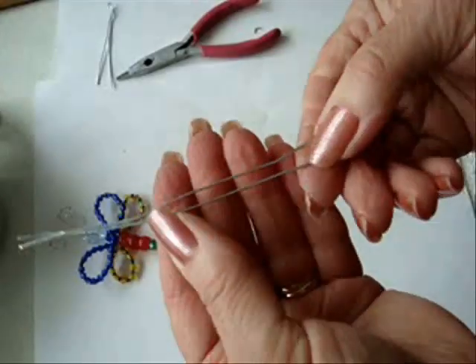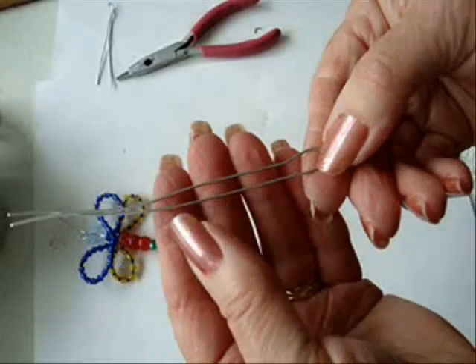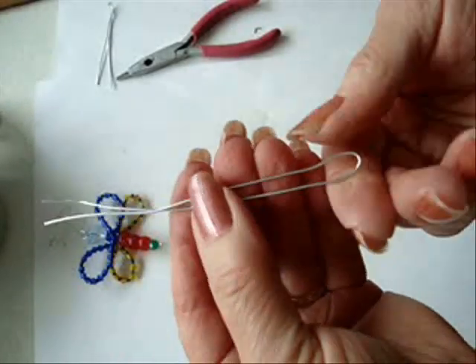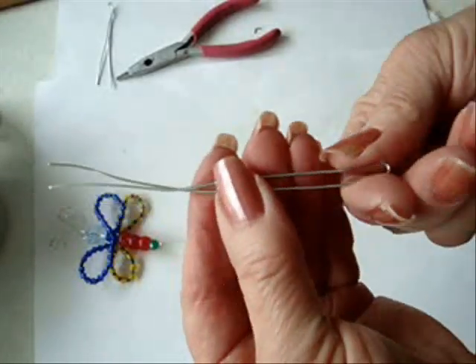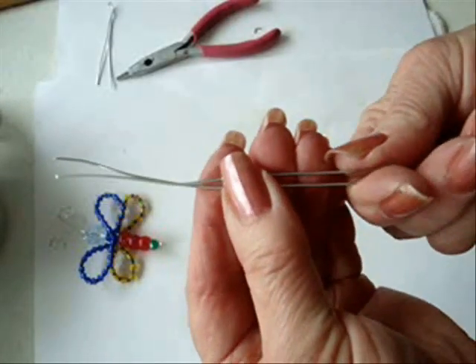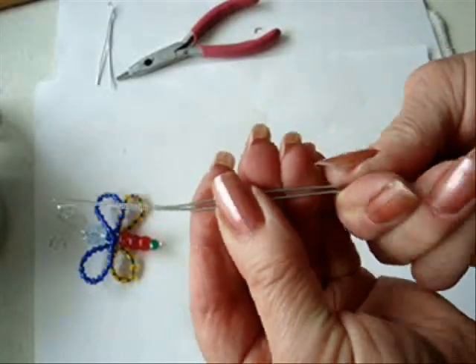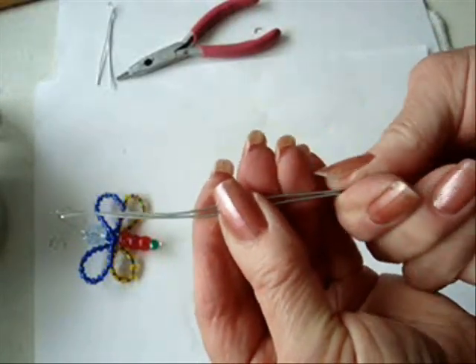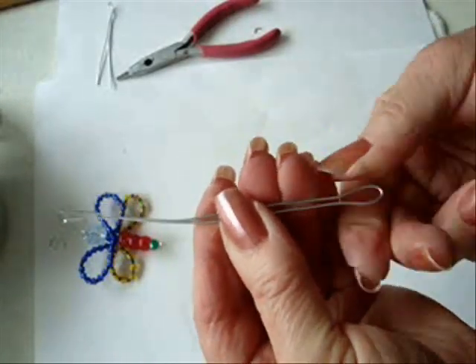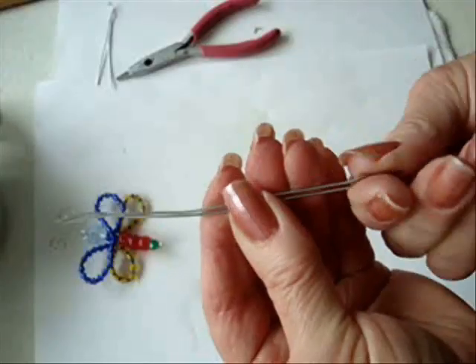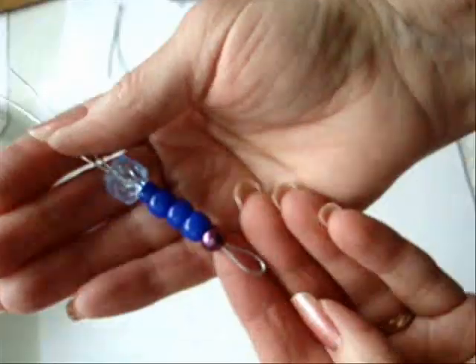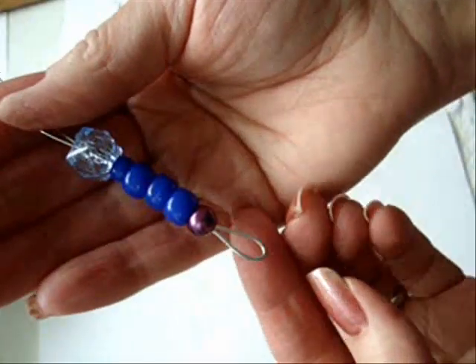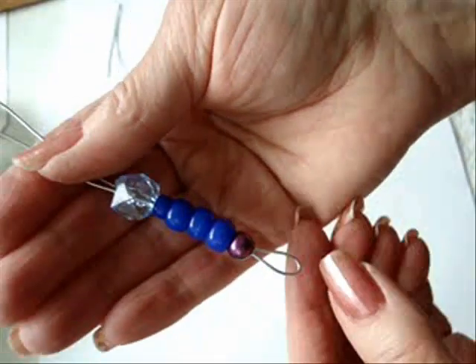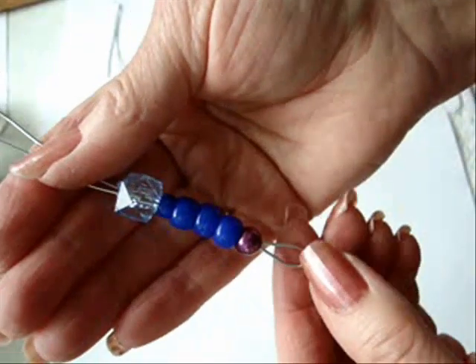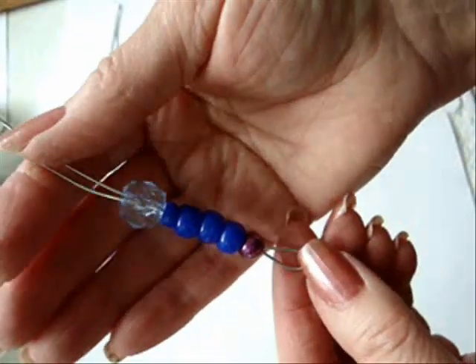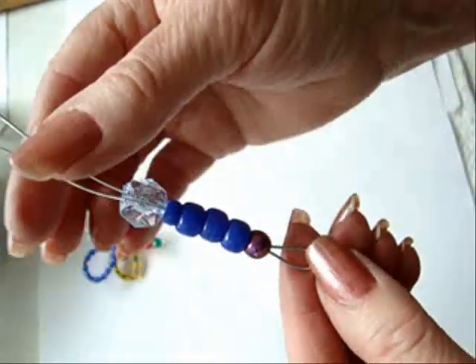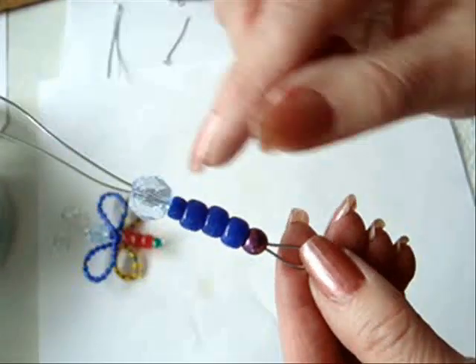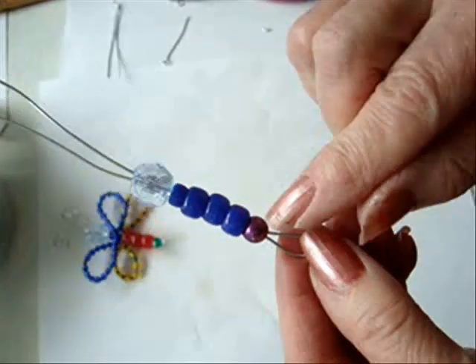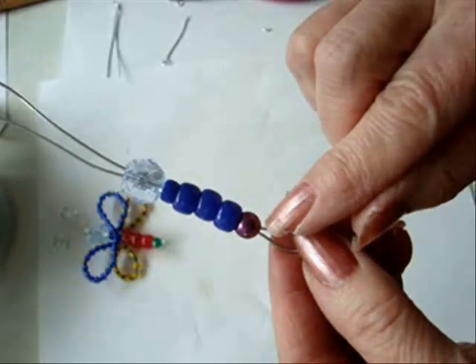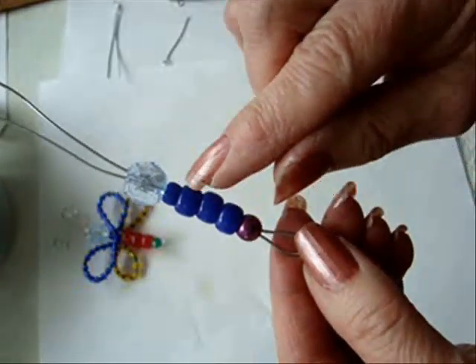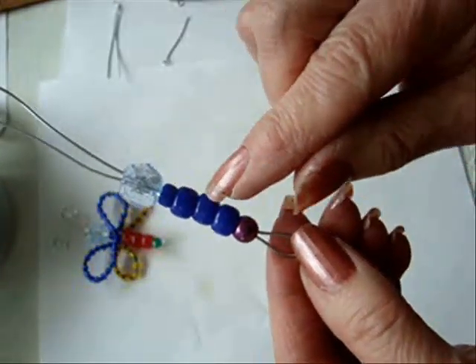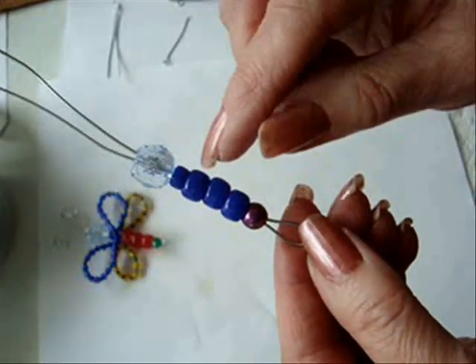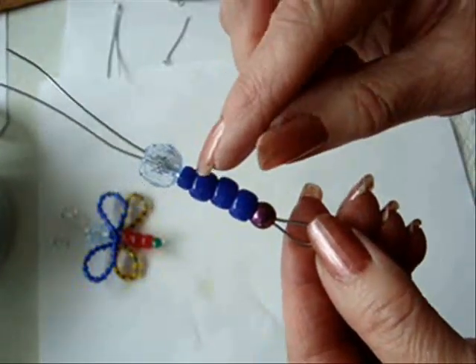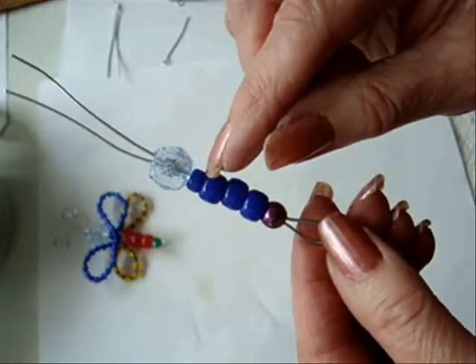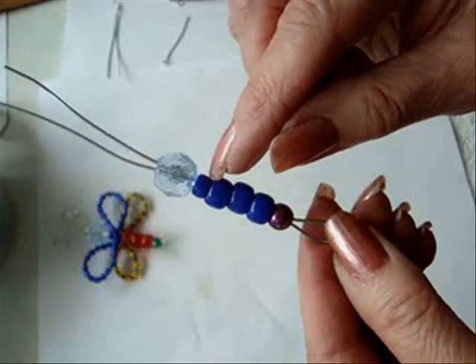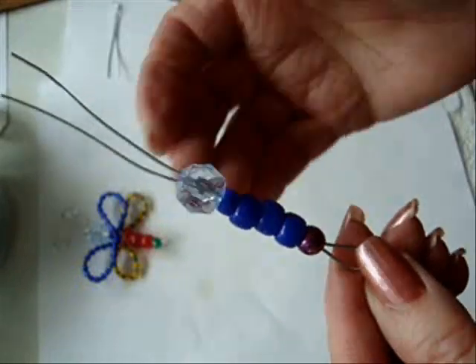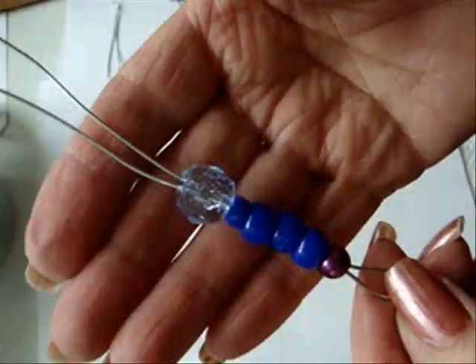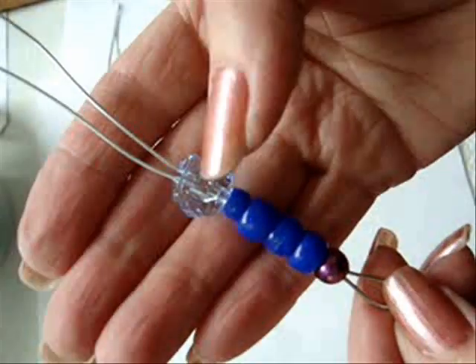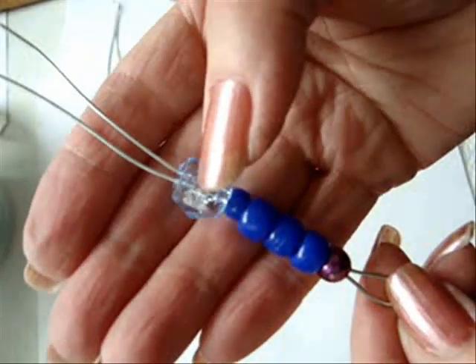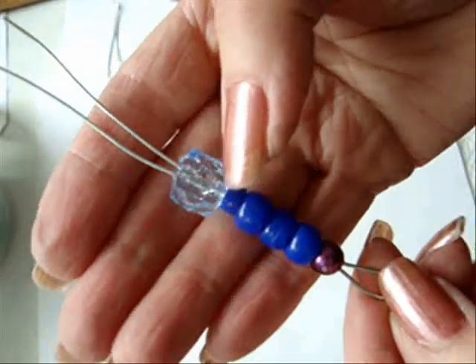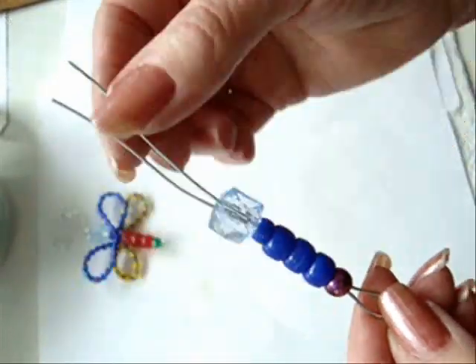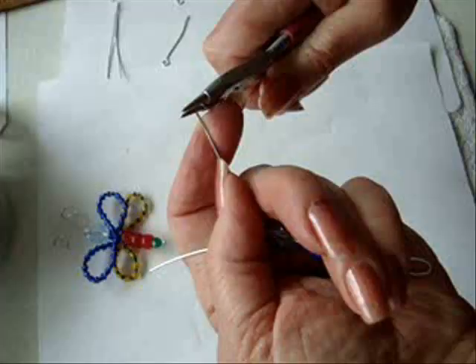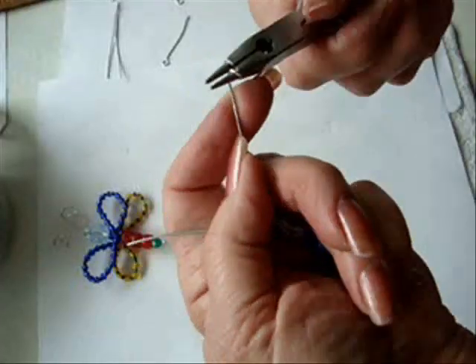Fold it in half and pinch it together. Place some beads on the wire. I have a smaller bead for around the neck and a larger bead for the head. Curl.